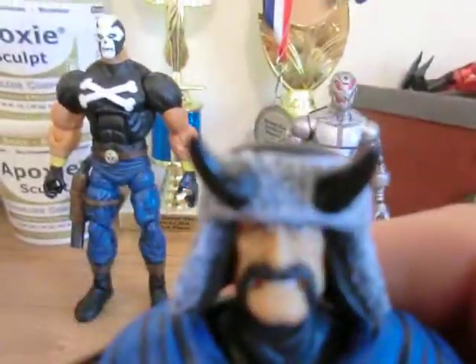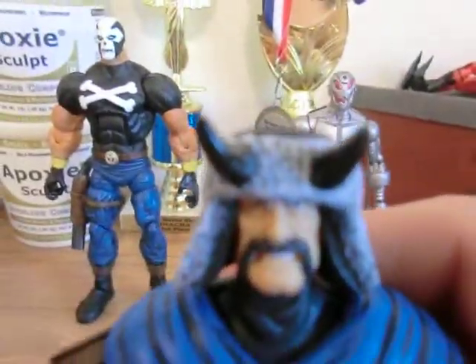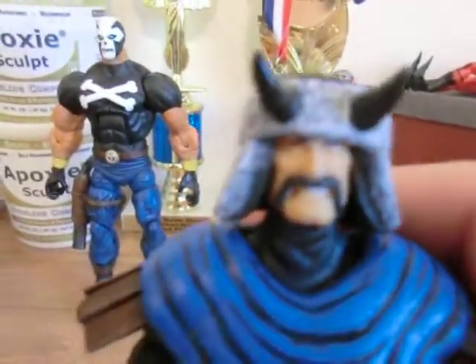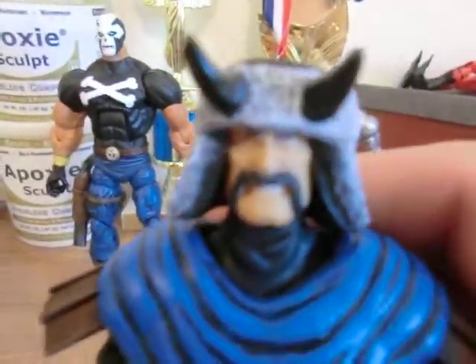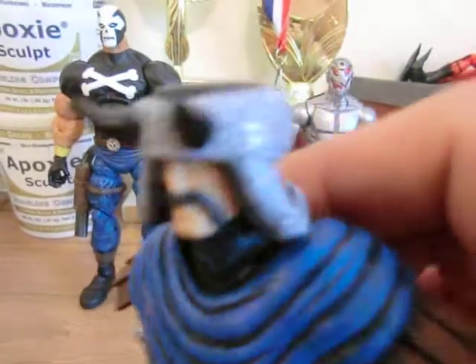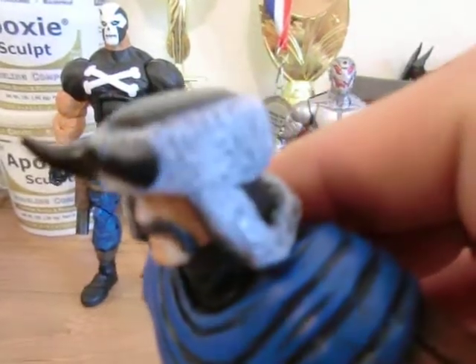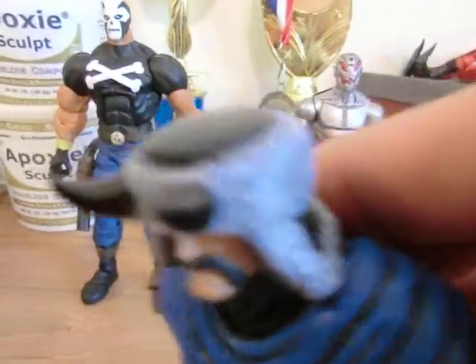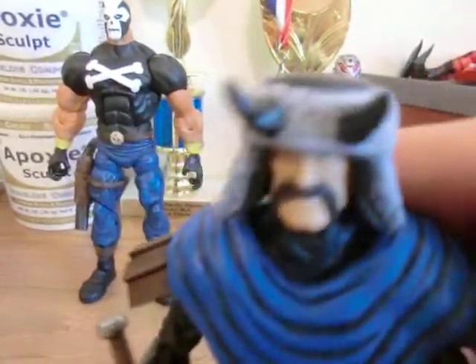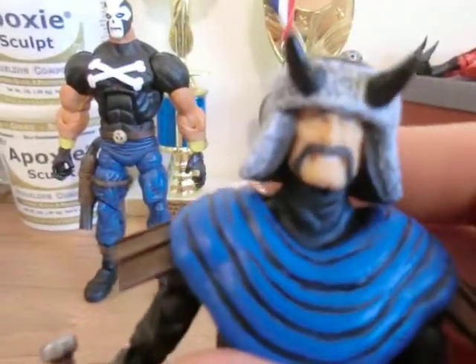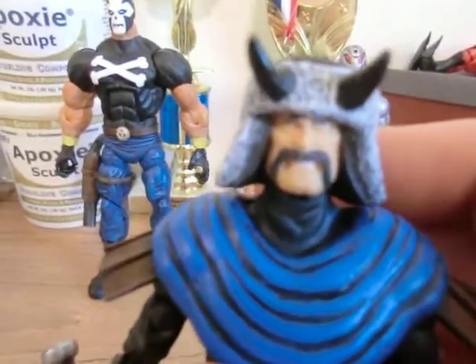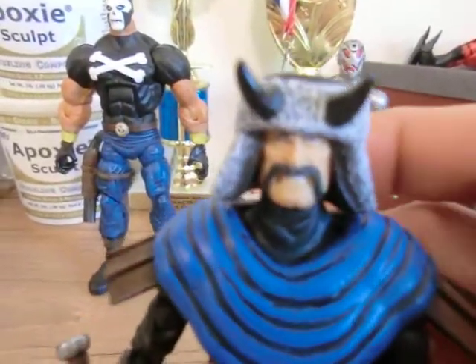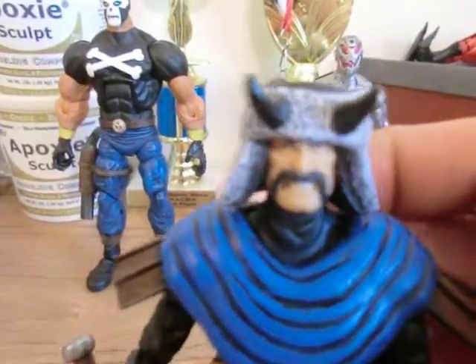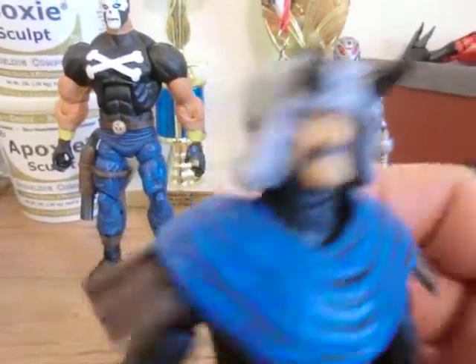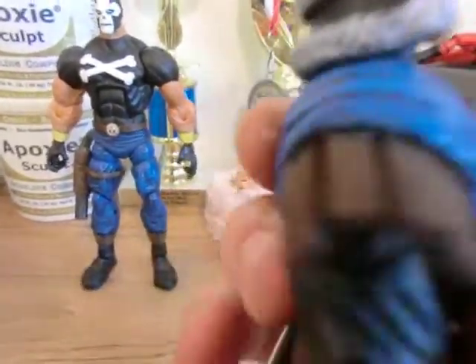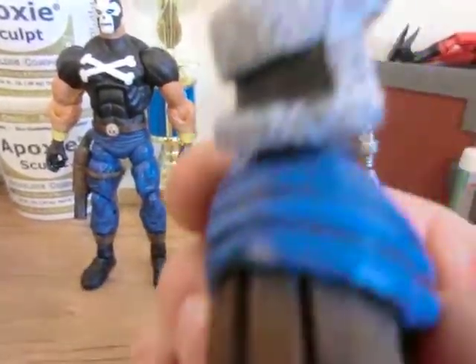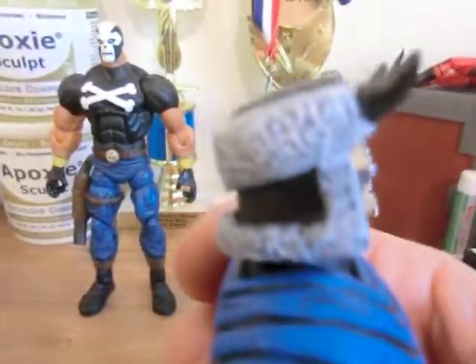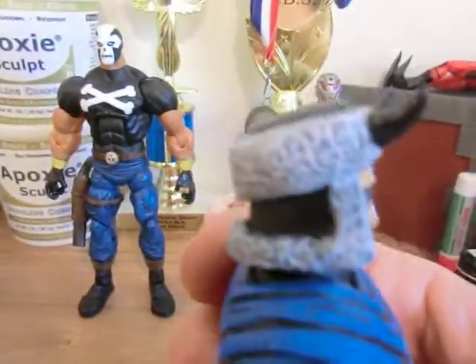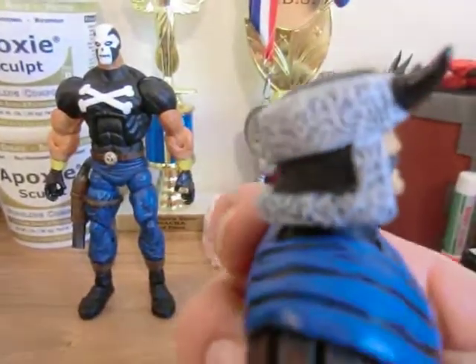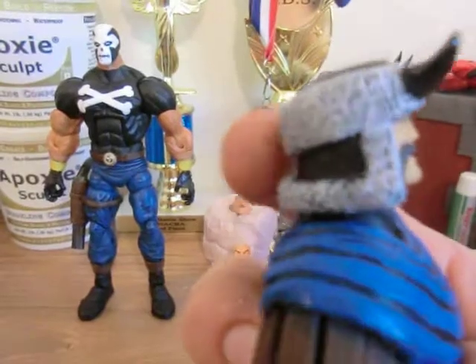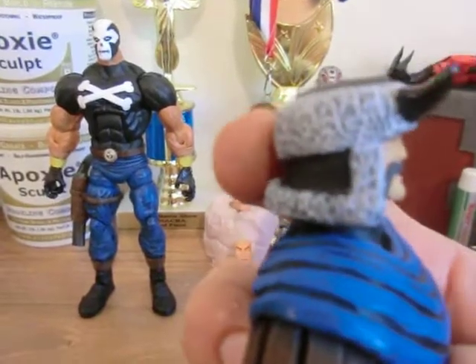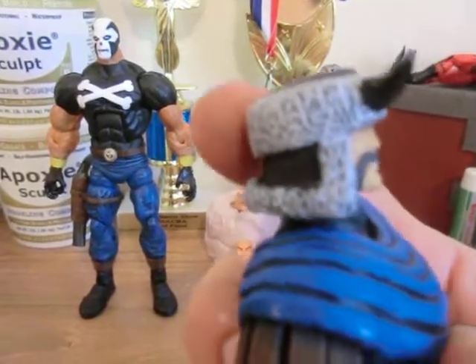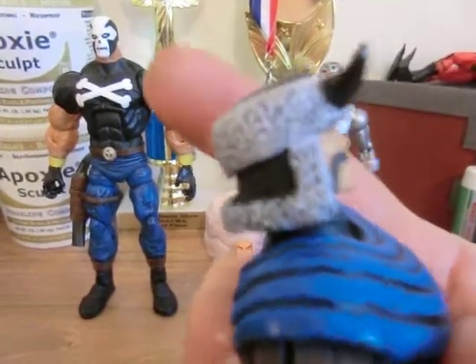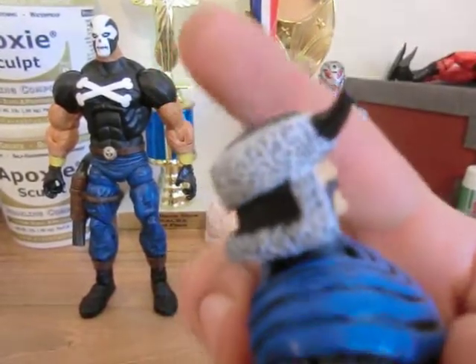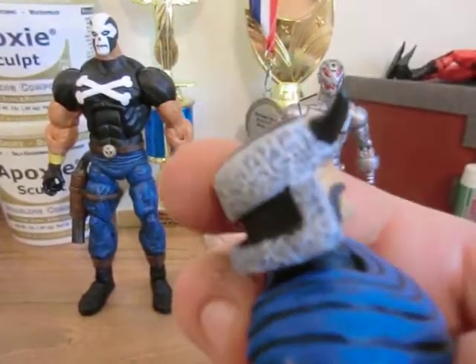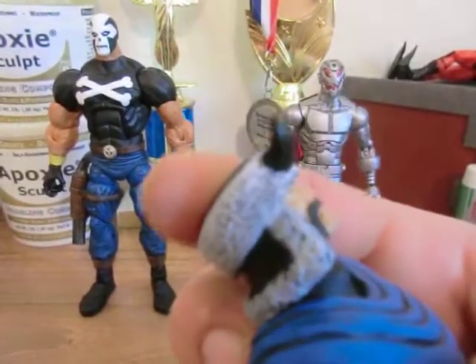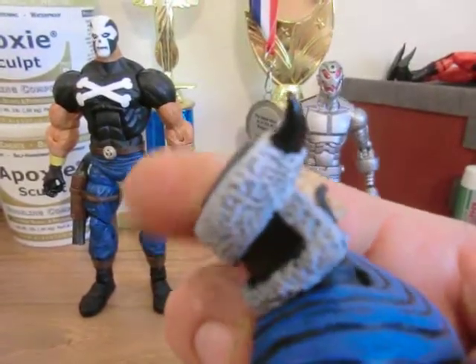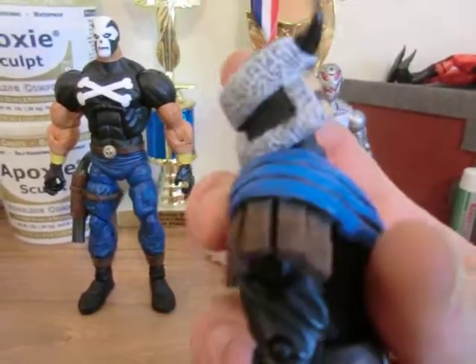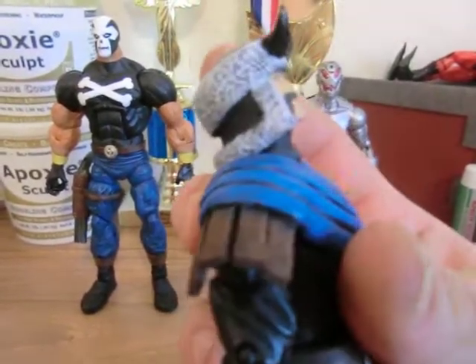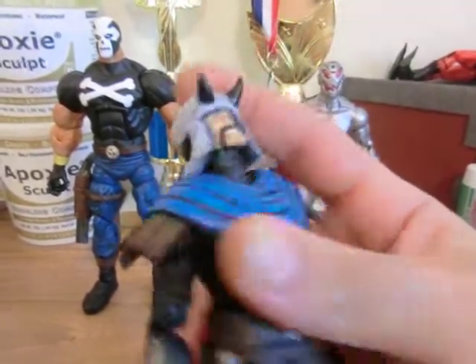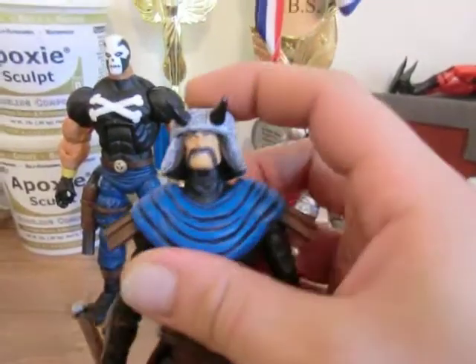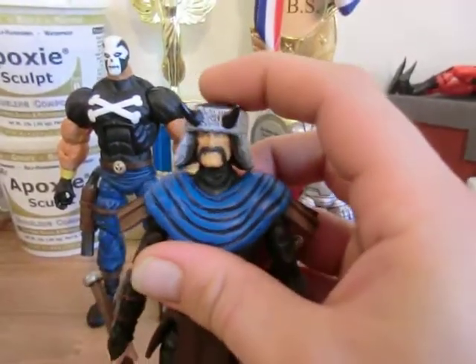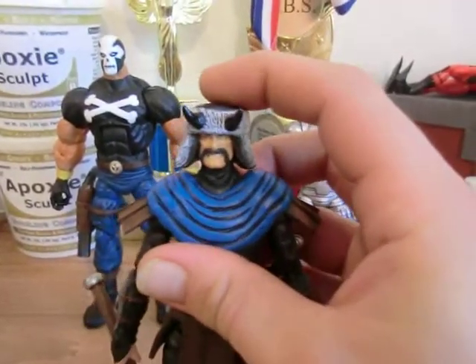Fully sculpted the hat, horns, and mustache. I left it a little higher on the very back so he could get some articulation for his head for some ACBA or something.